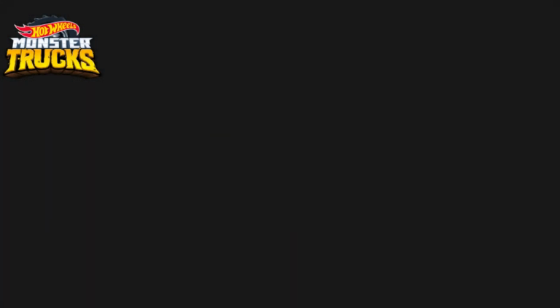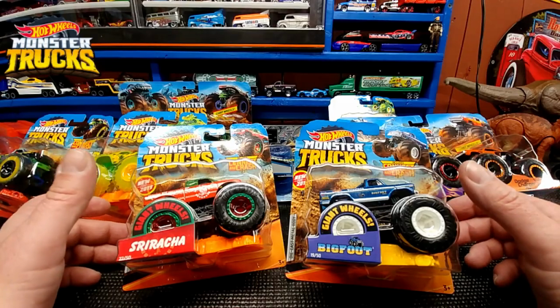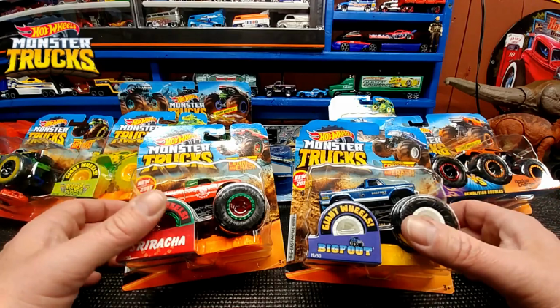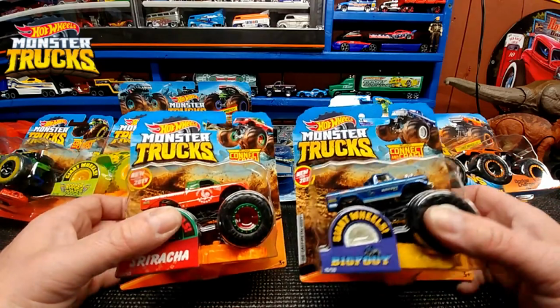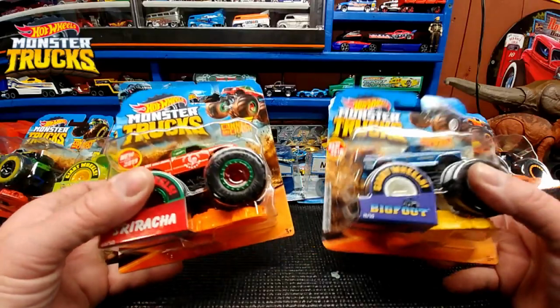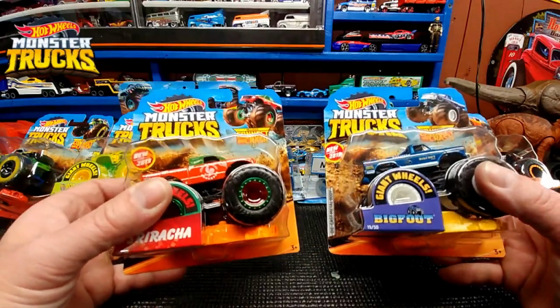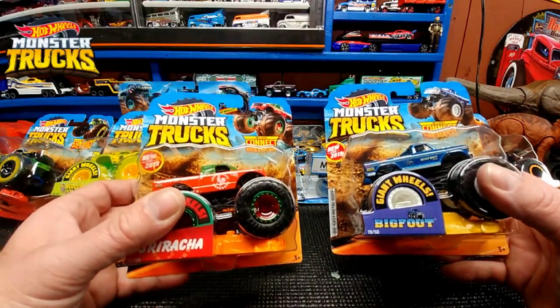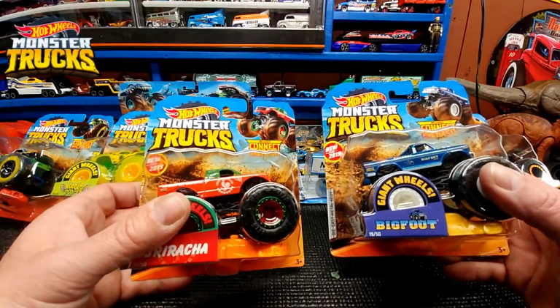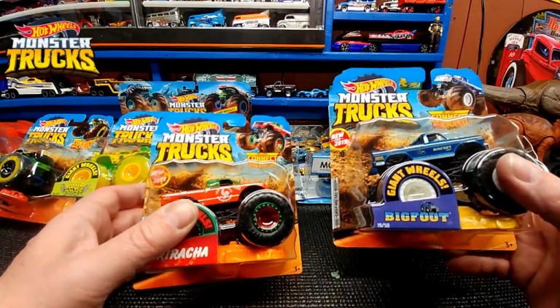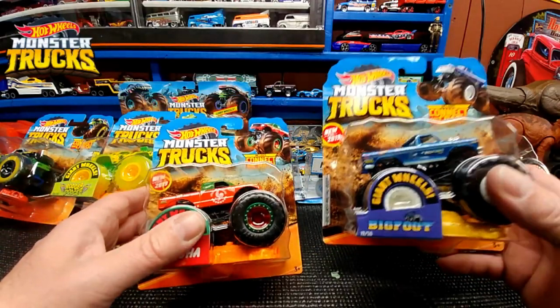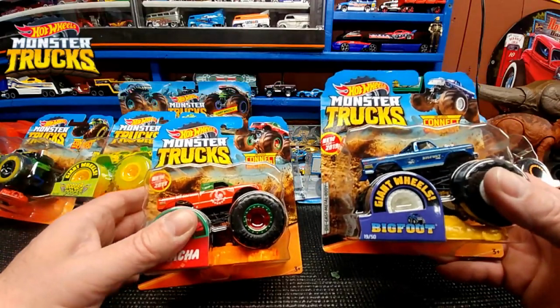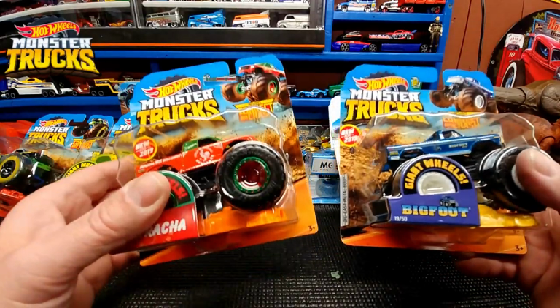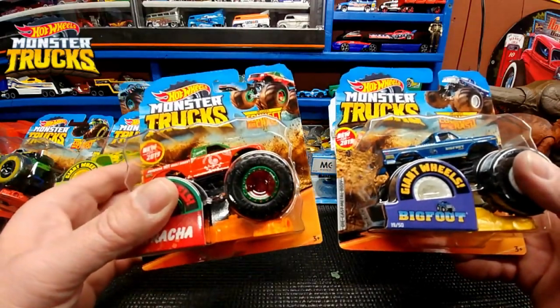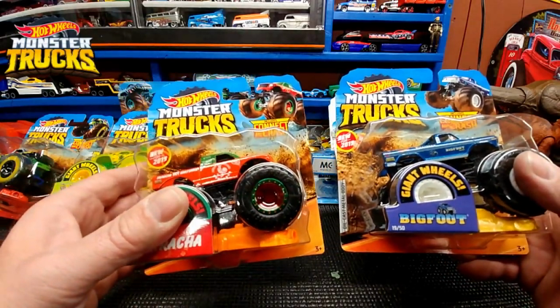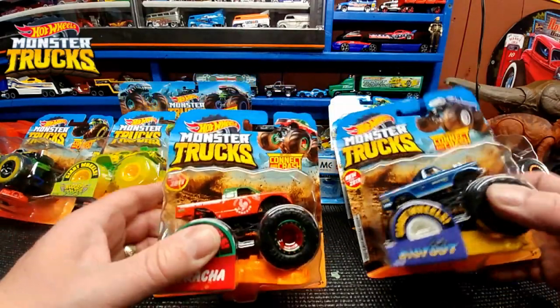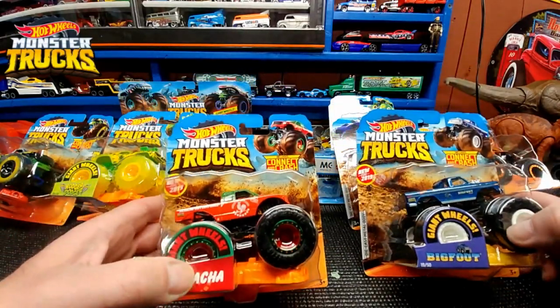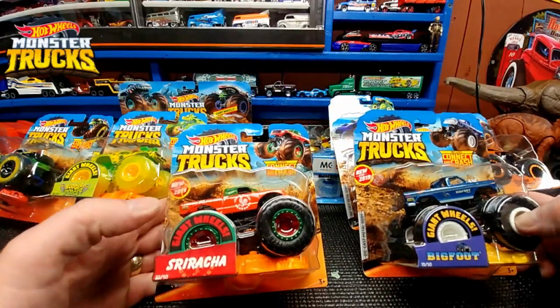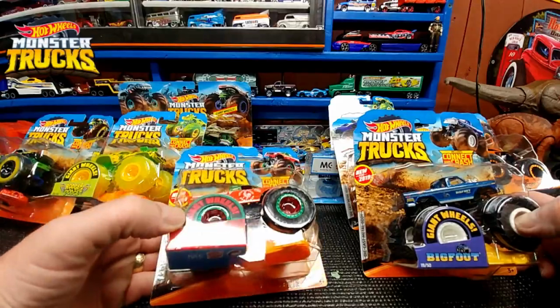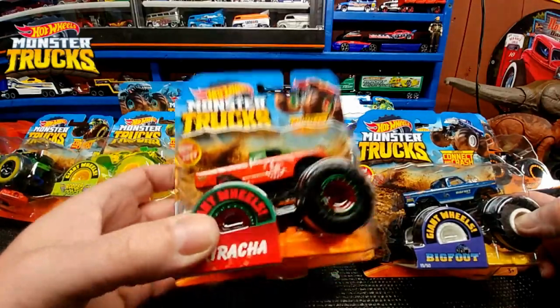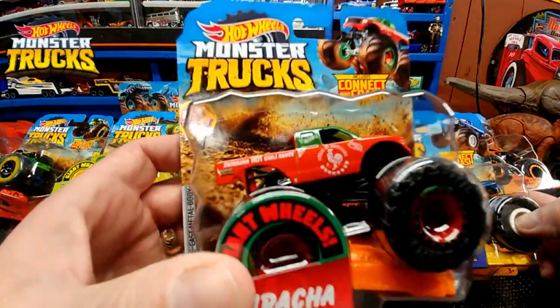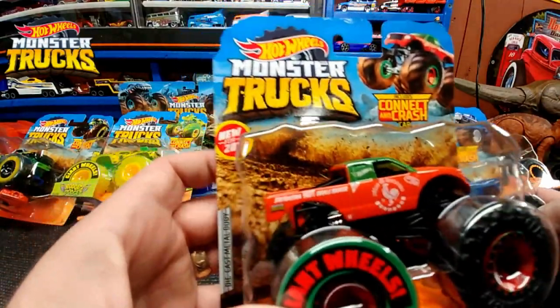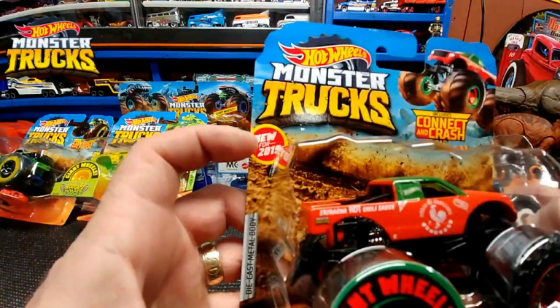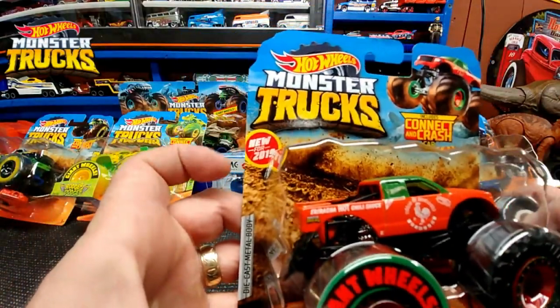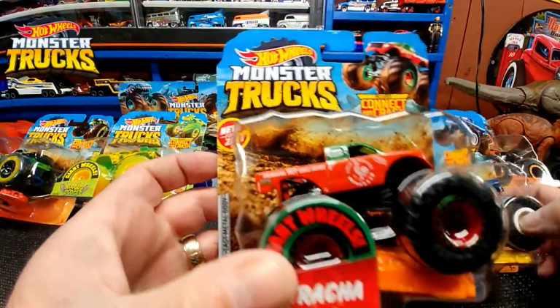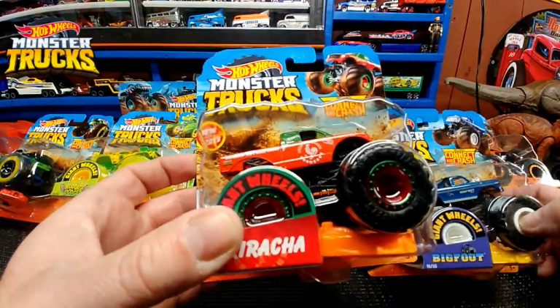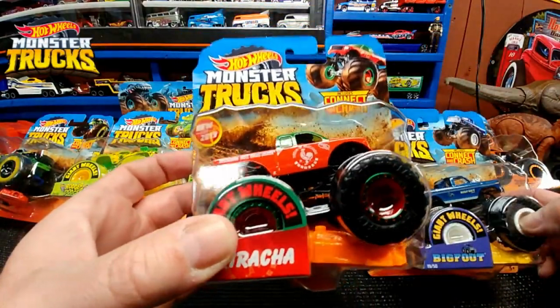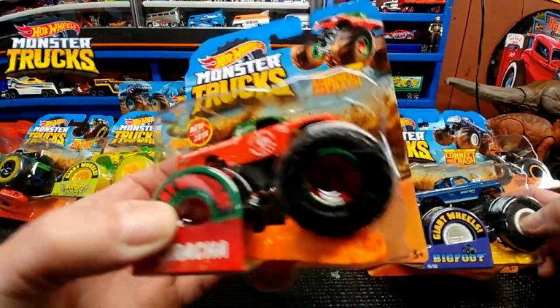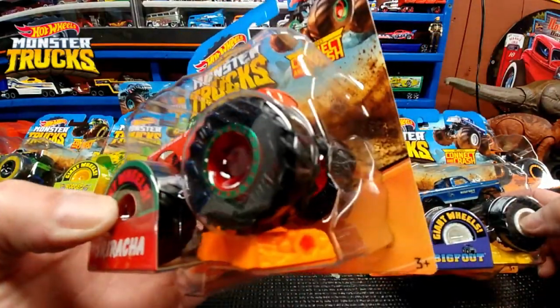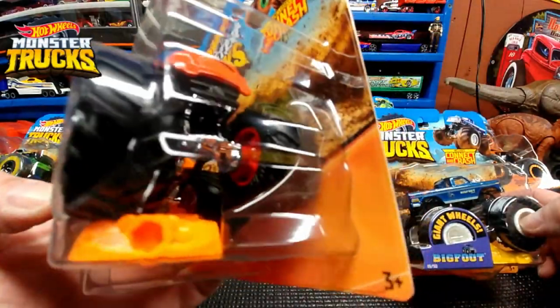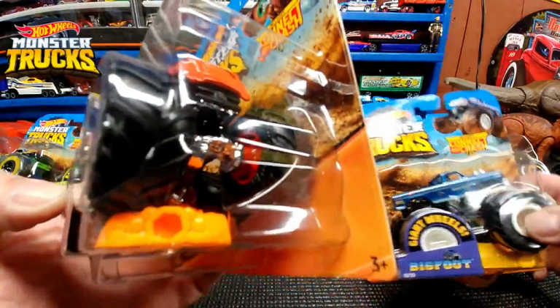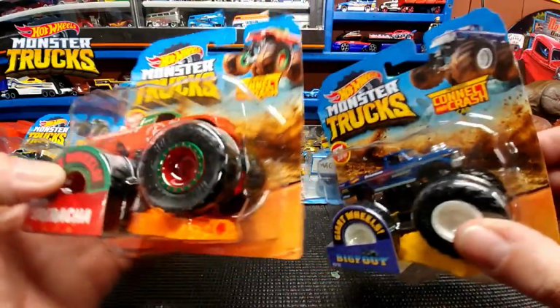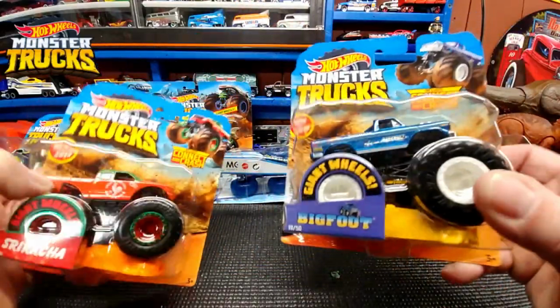What do you say we have a look at a couple of new models of the Hot Wheels monster trucks? These are new for 2019 — we have Spiracha, new for 2019 as you can see, and we have Bigfoot.